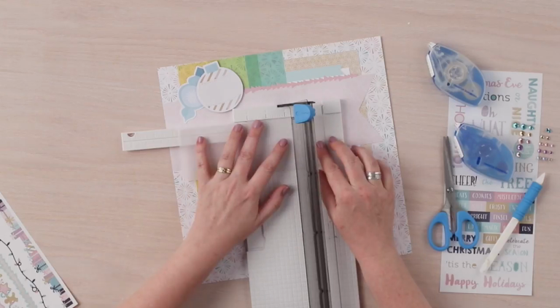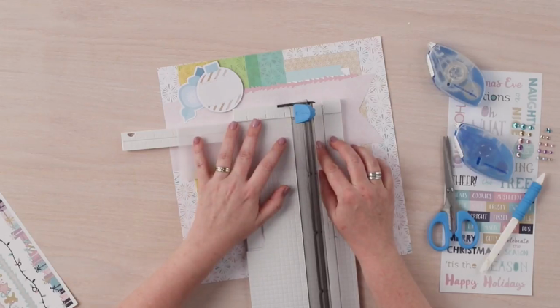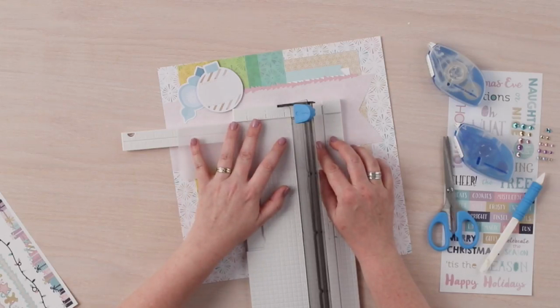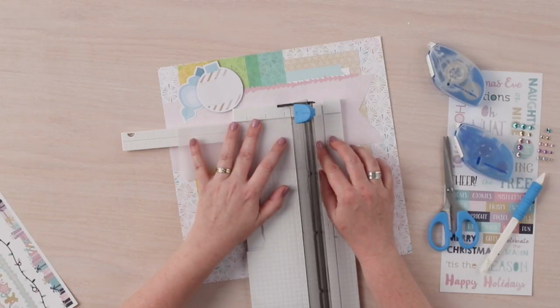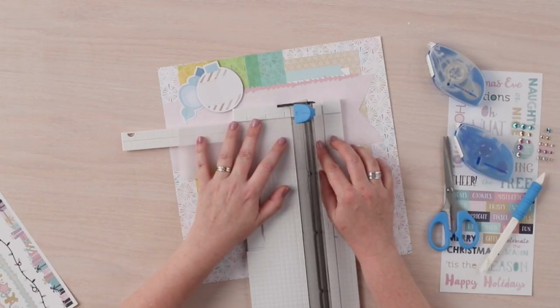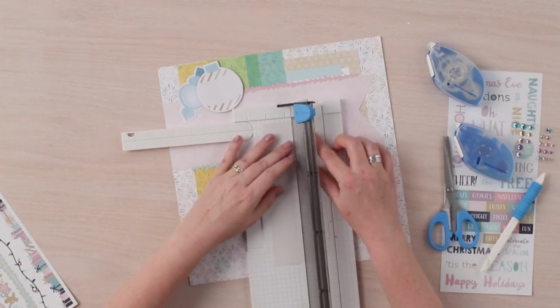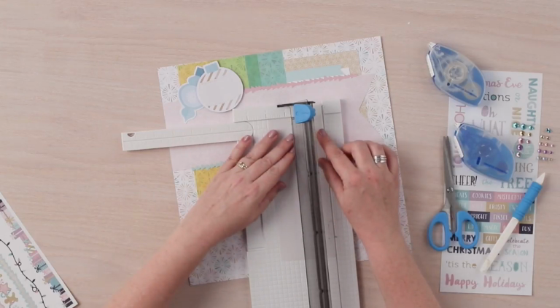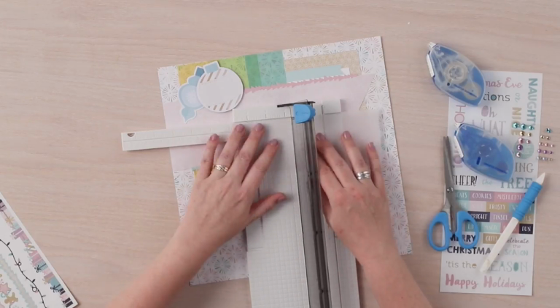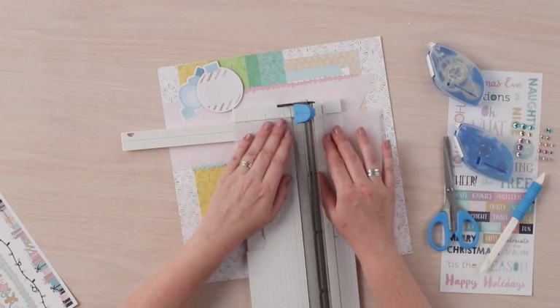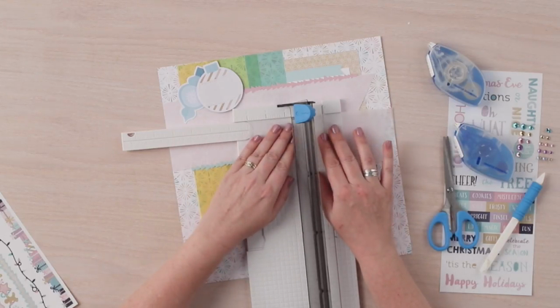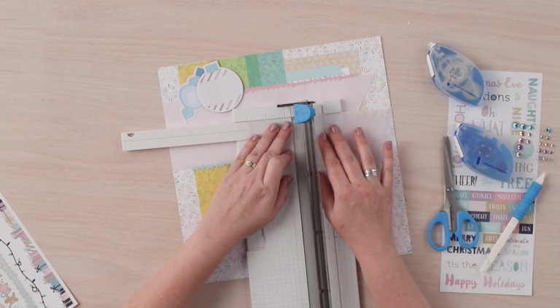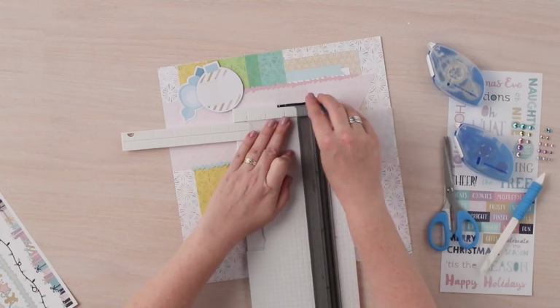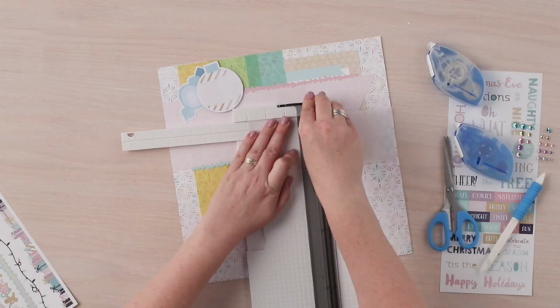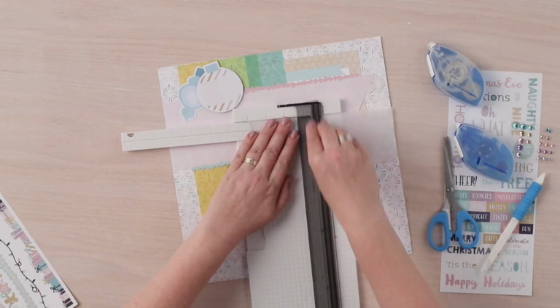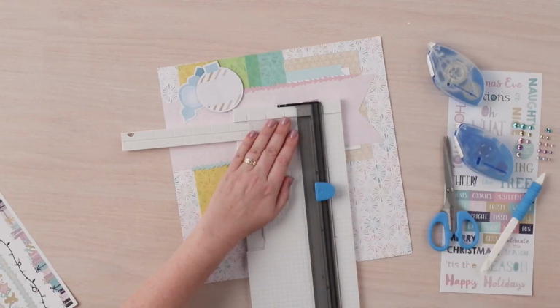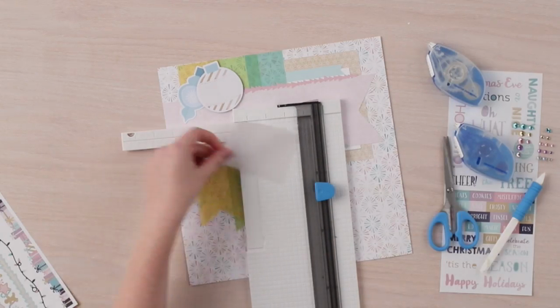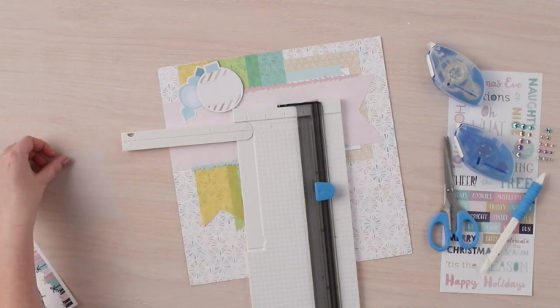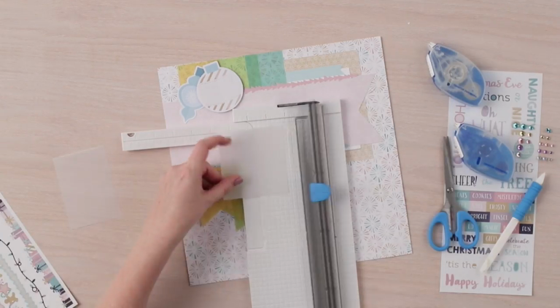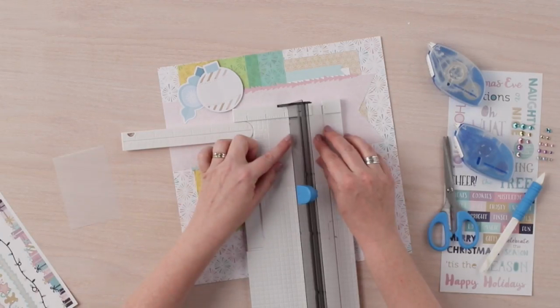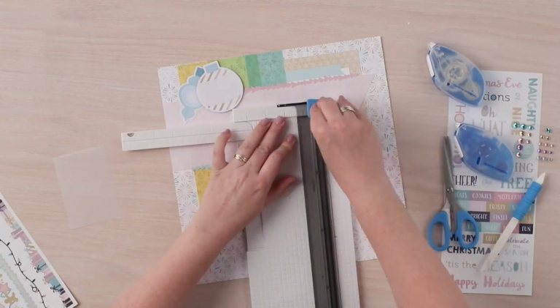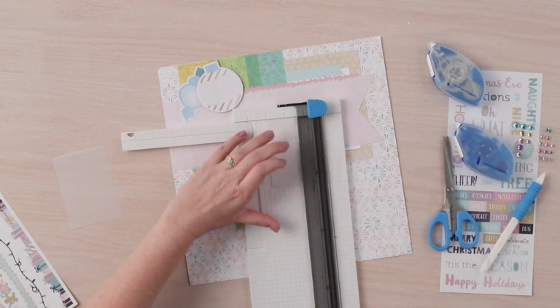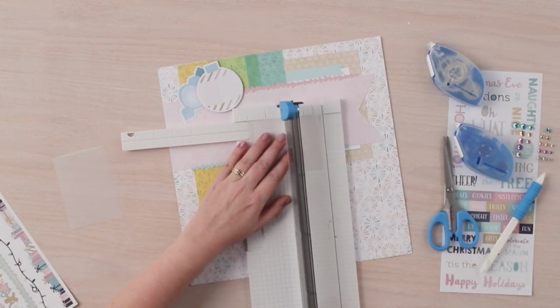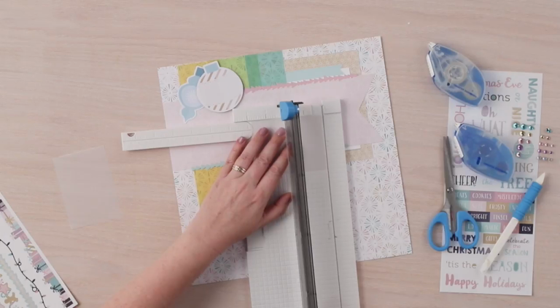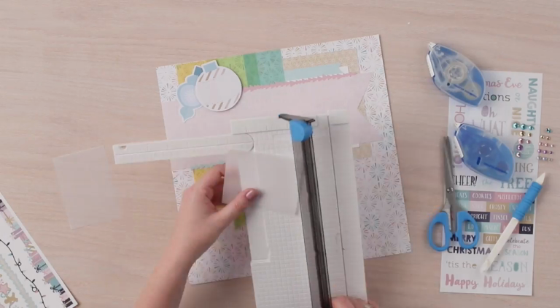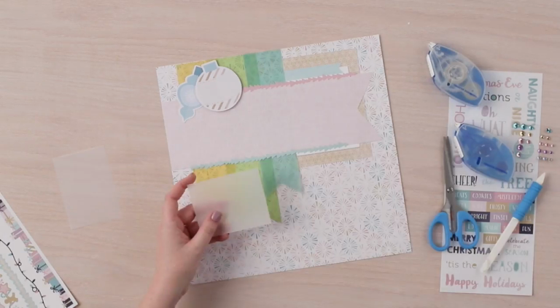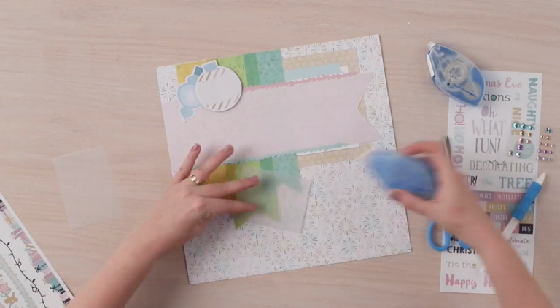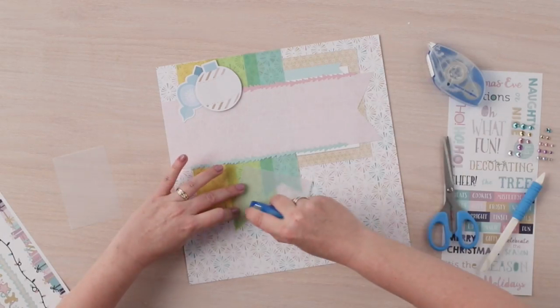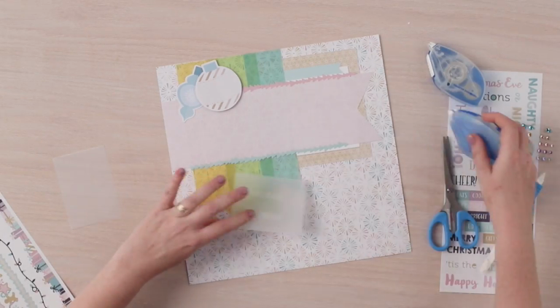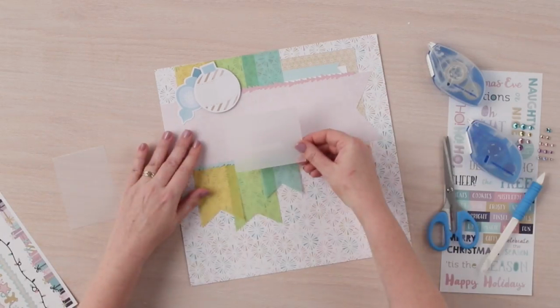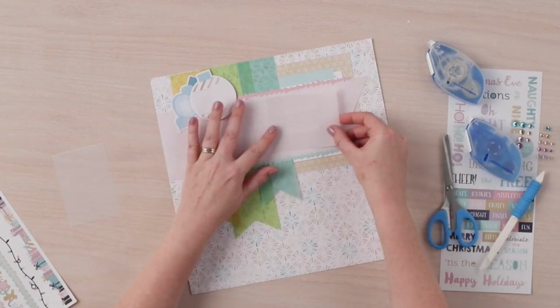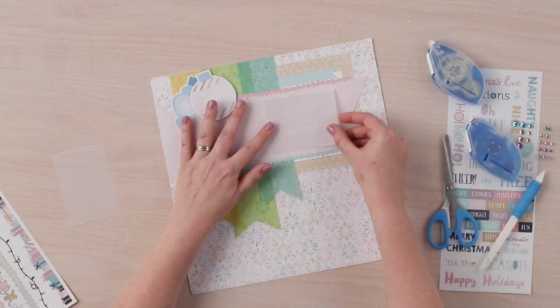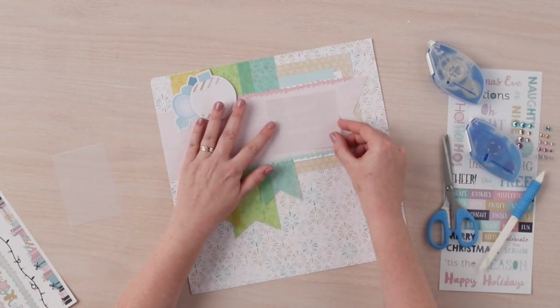Using the white frosted vellum, we are going to cut two pieces that measure three inches by four inches. We are going to adhere these vellum pieces to the top of the pink patterned paper using vellum adhesive.